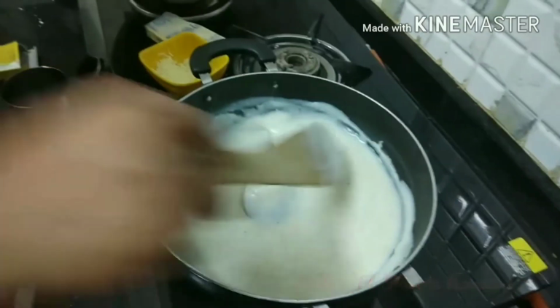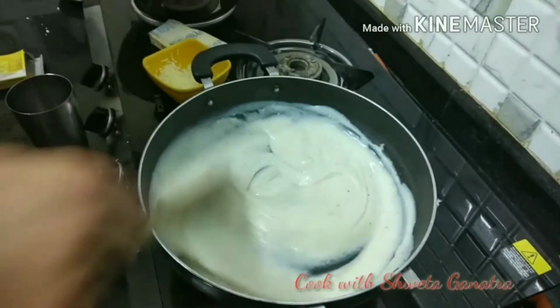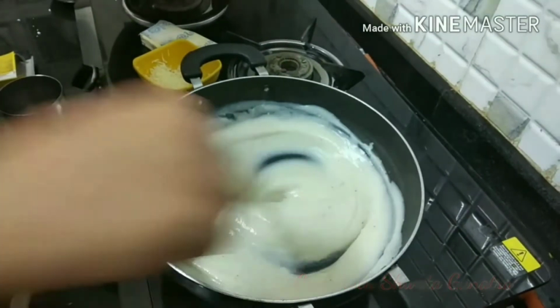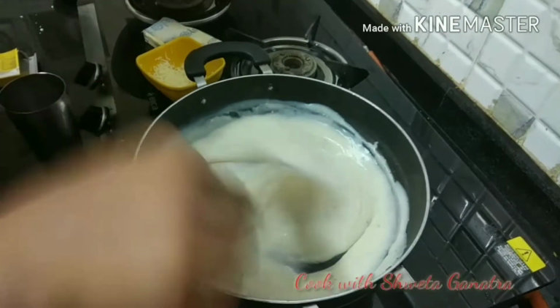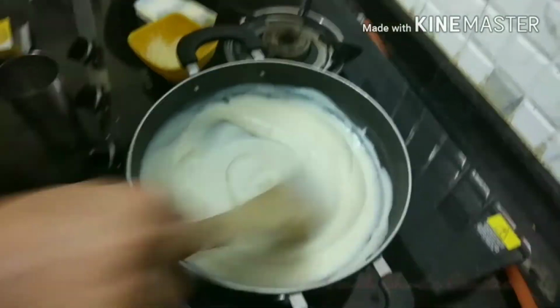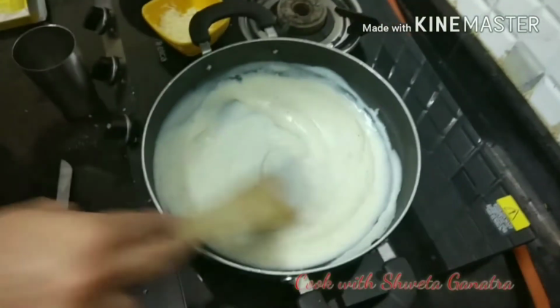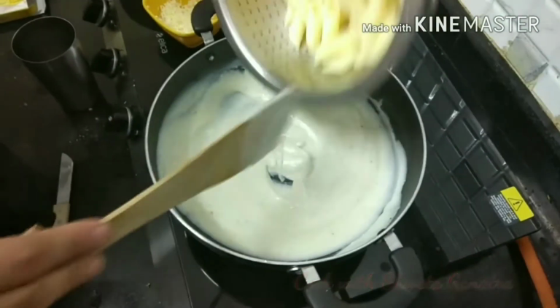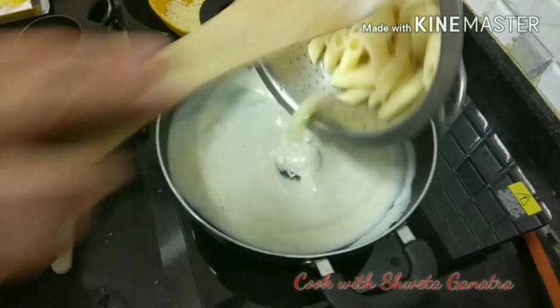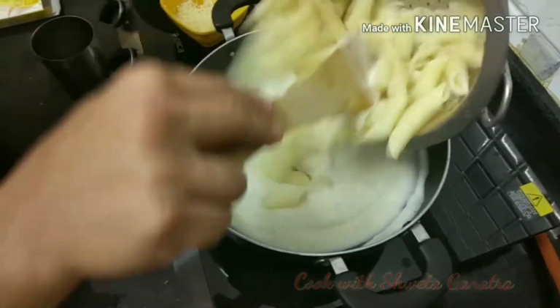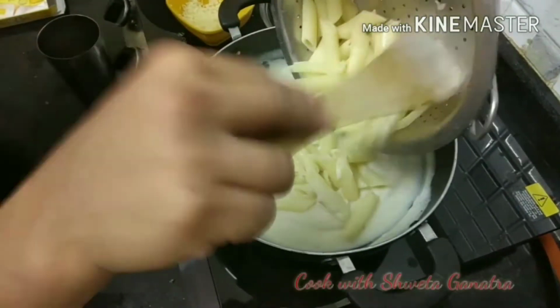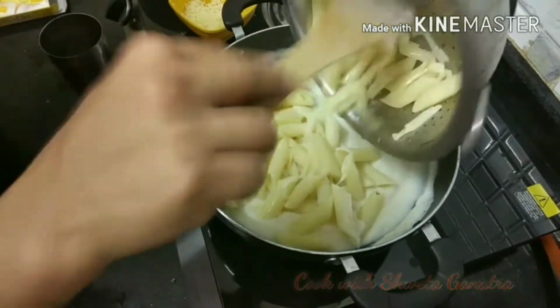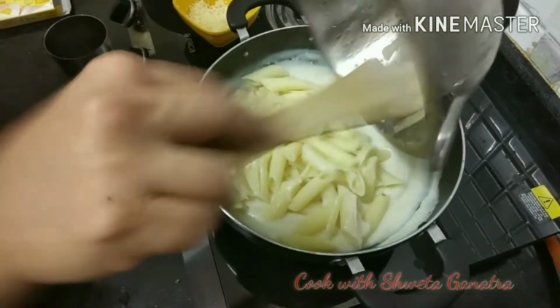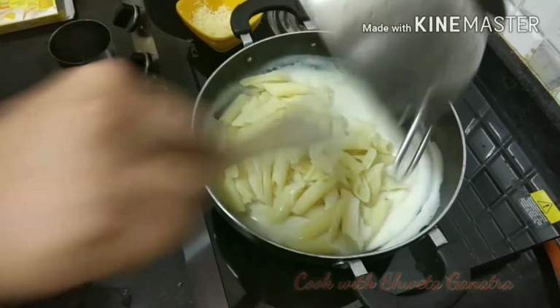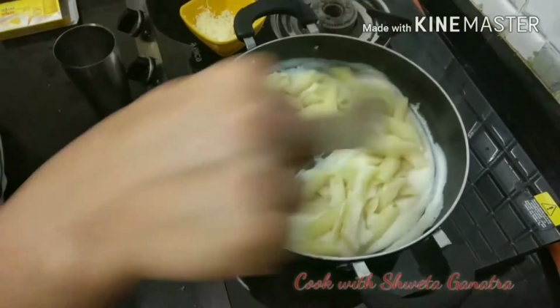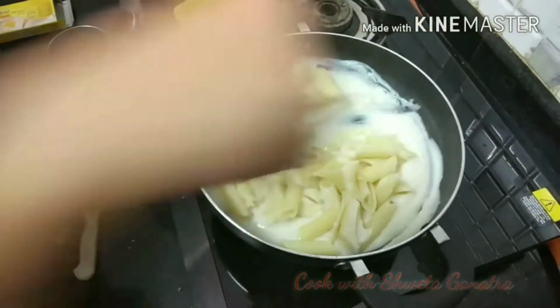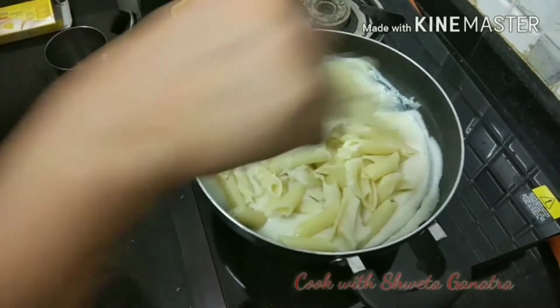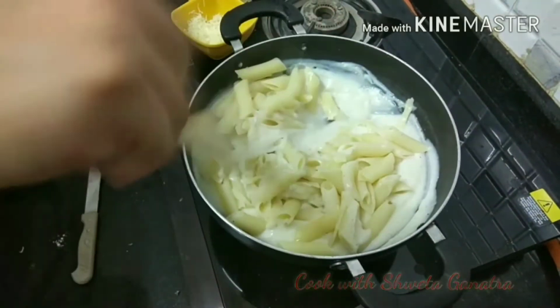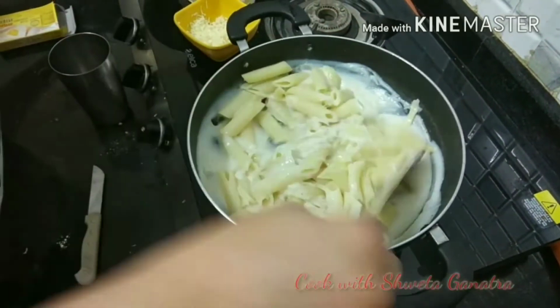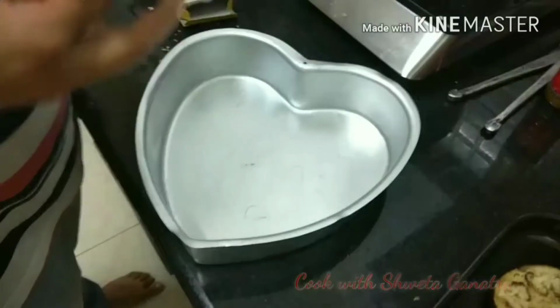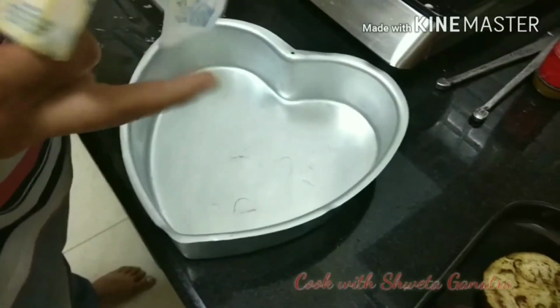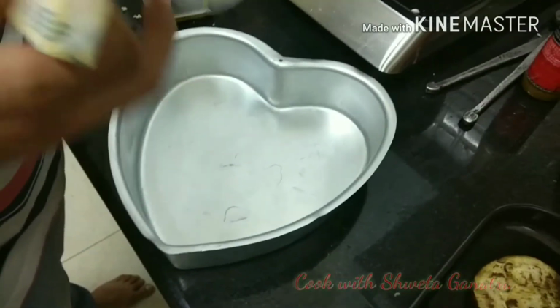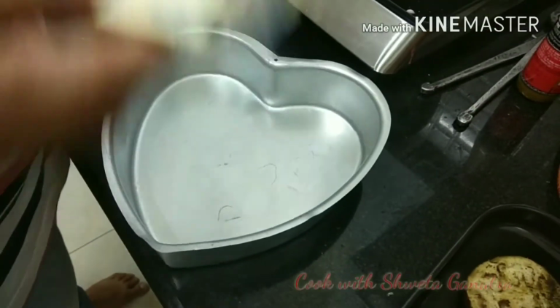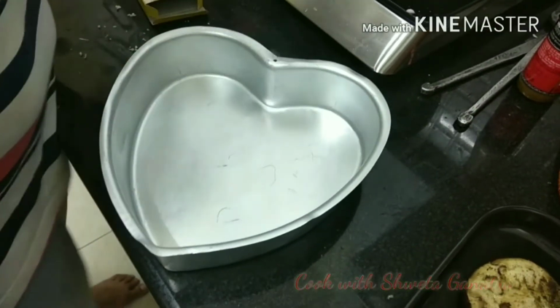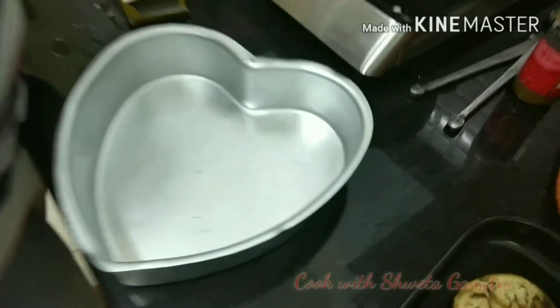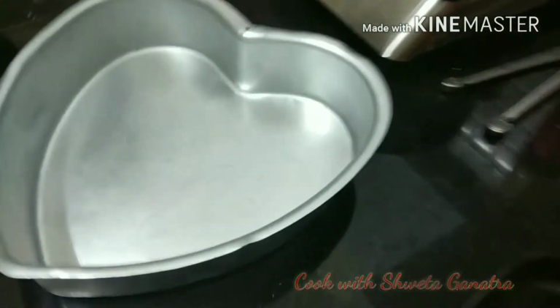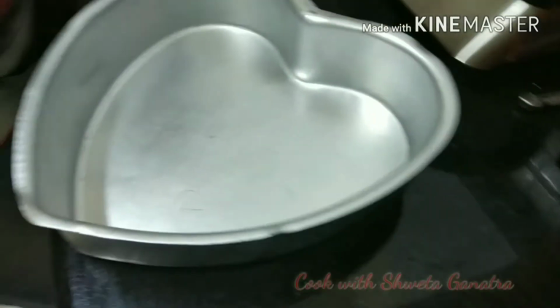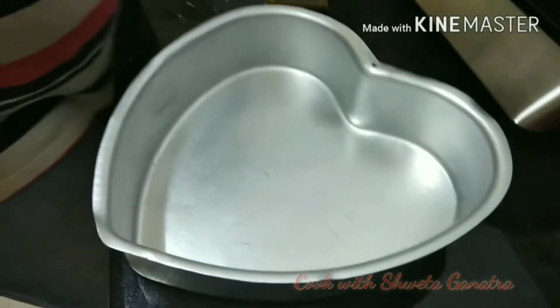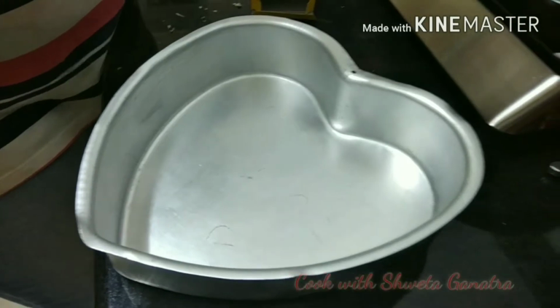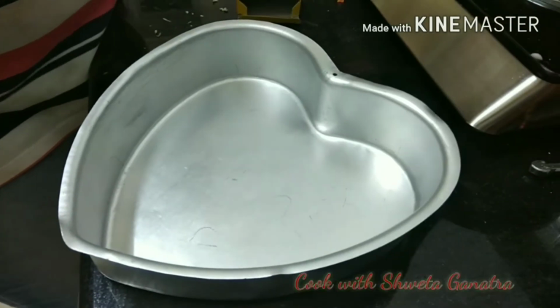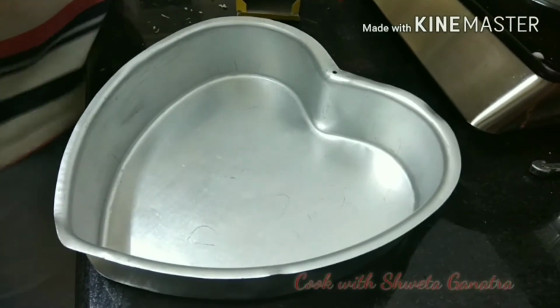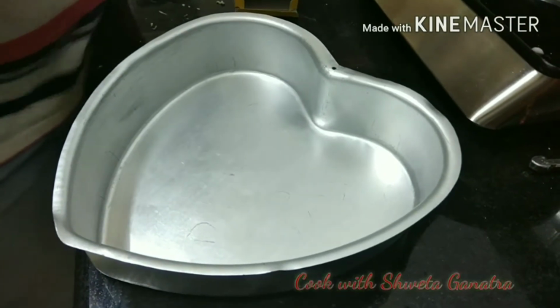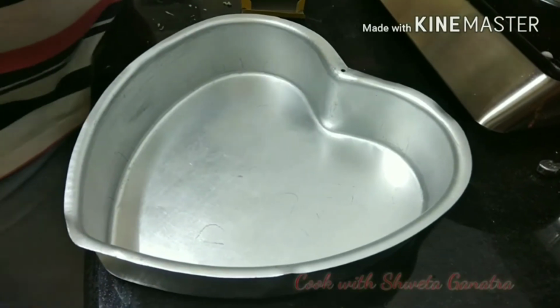As the white sauce has completely thickened, we will add the boiled pasta to it and mix it well. Now we are reaching towards the final stage of our baked pasta with eggplant.